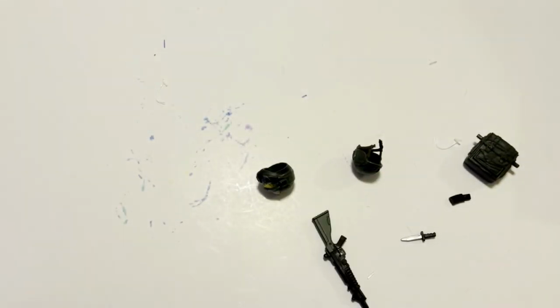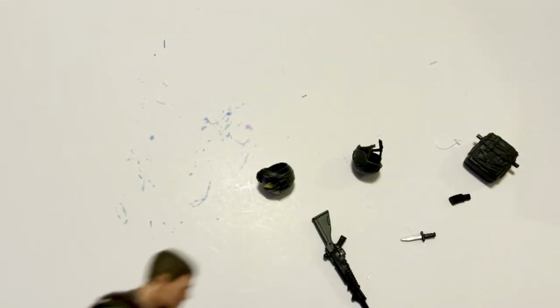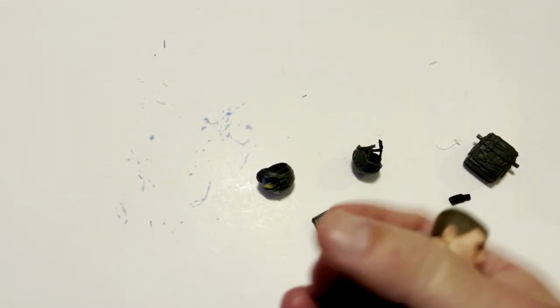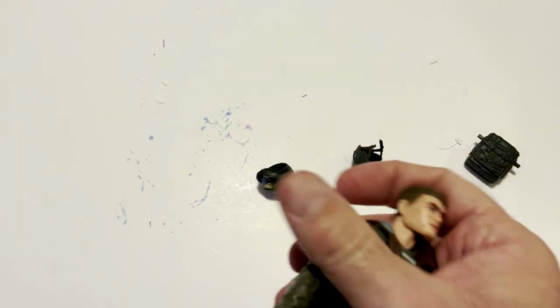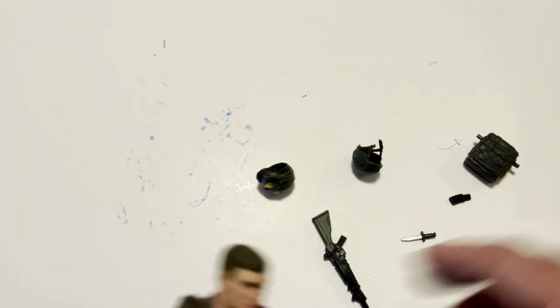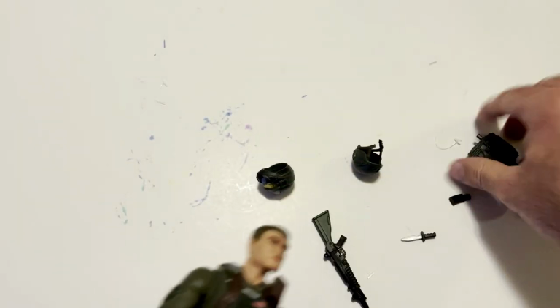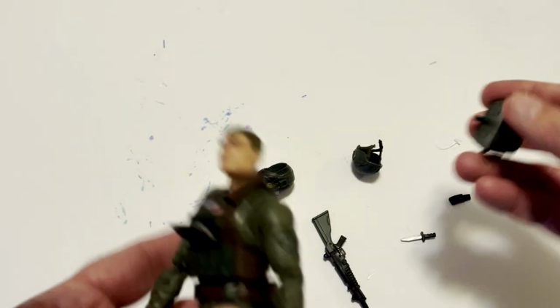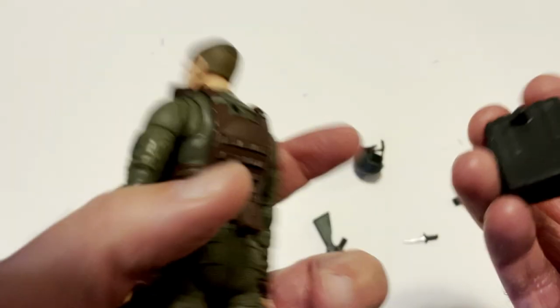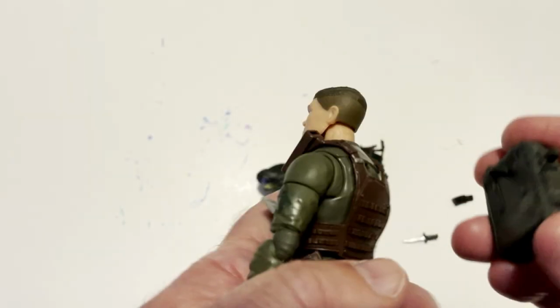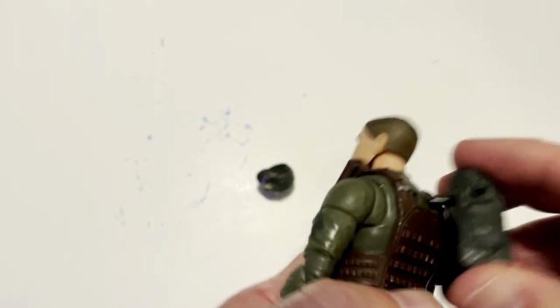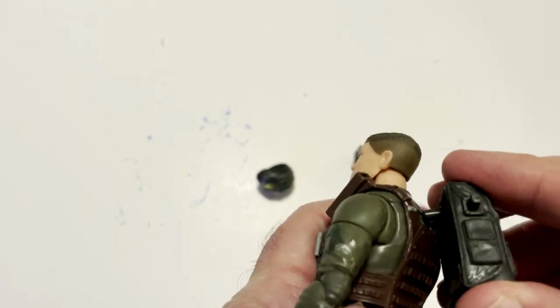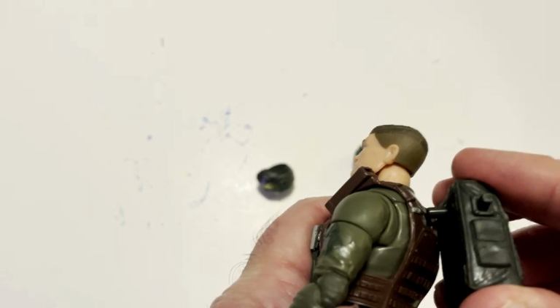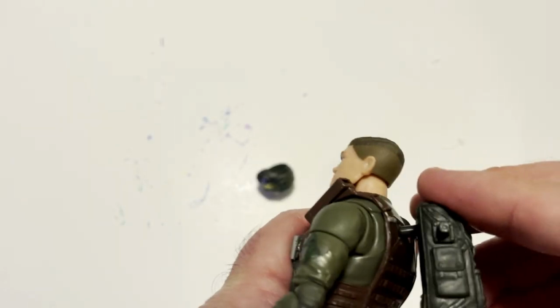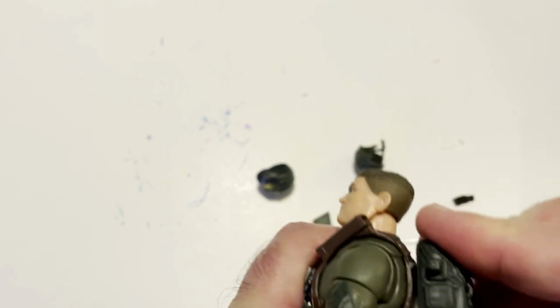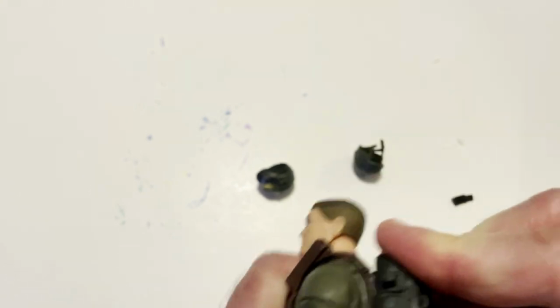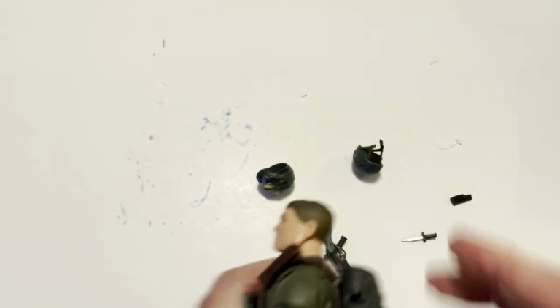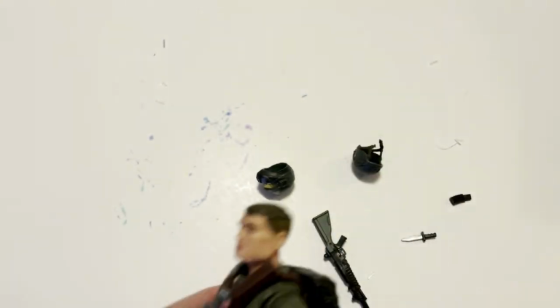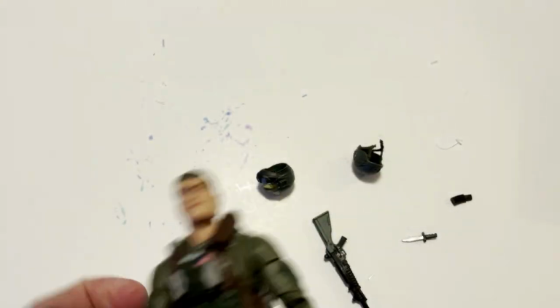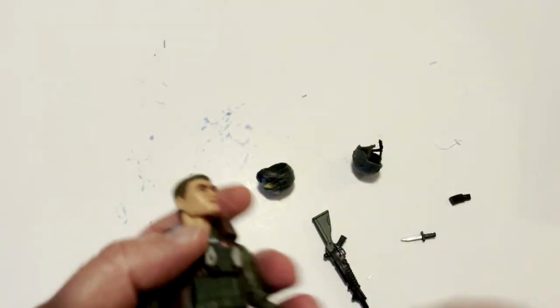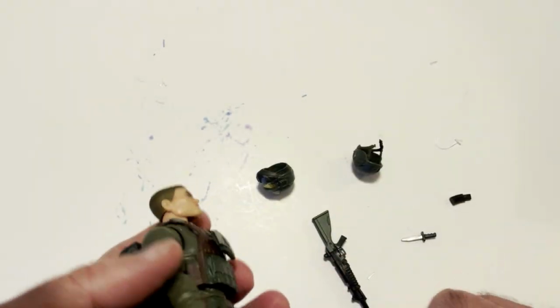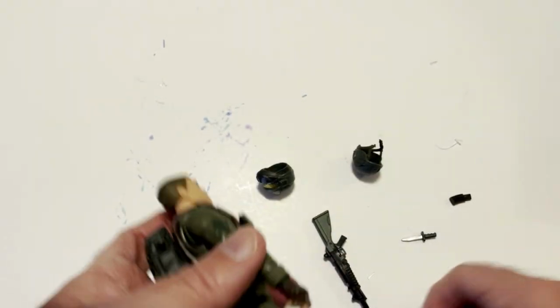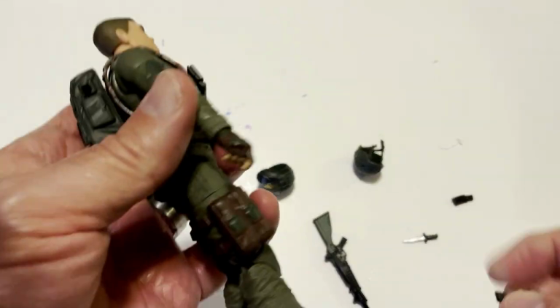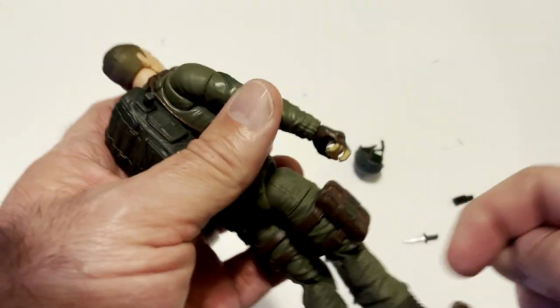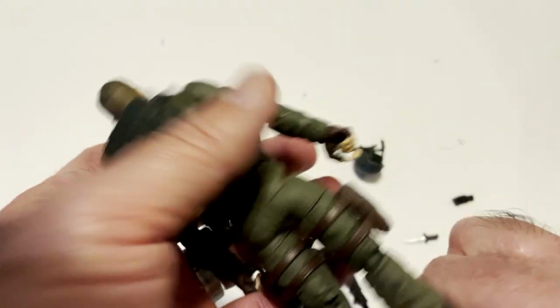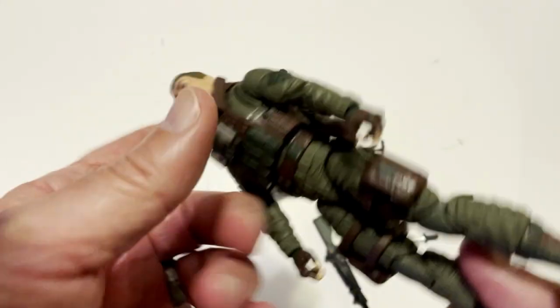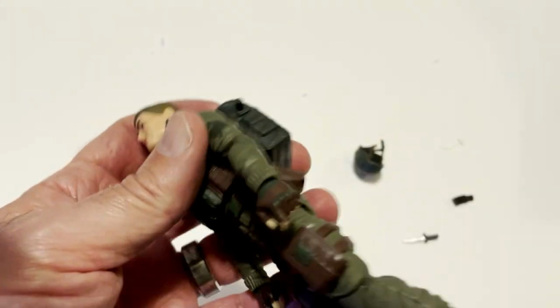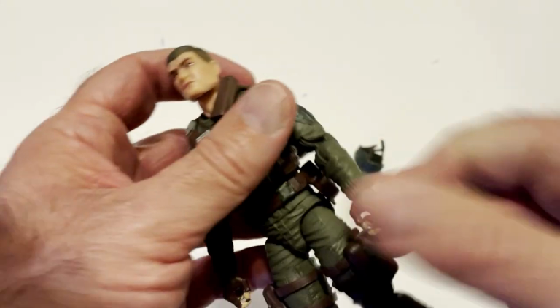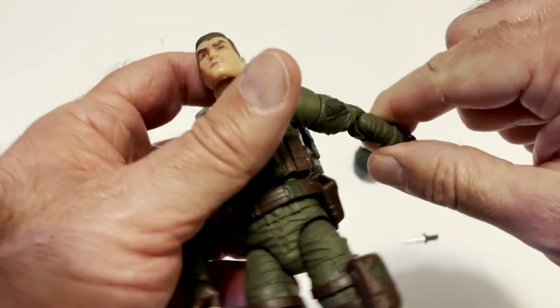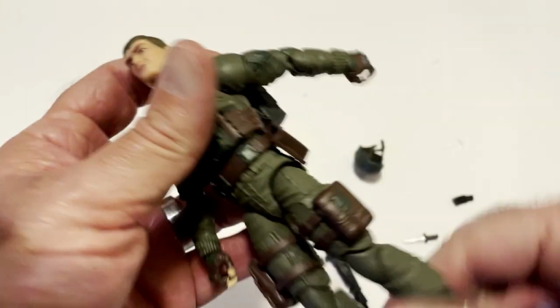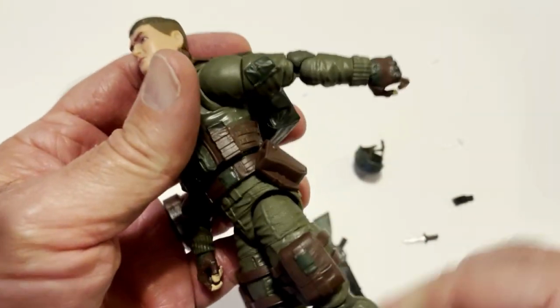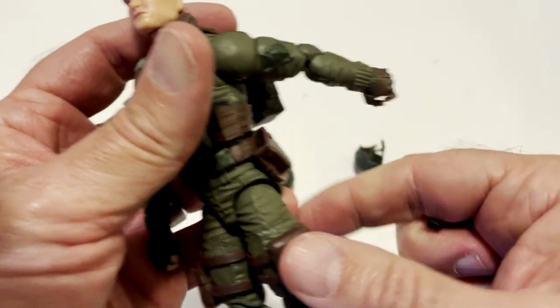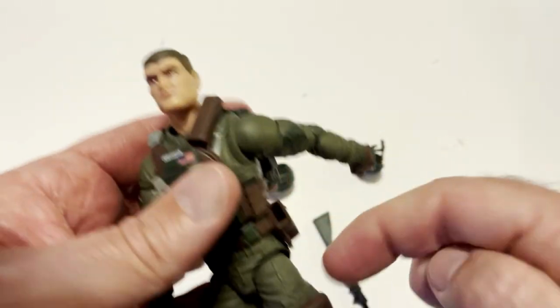Alright, backpack — works. Side arm. Does he have a holster? He does.